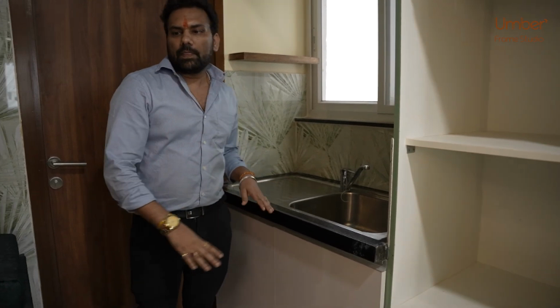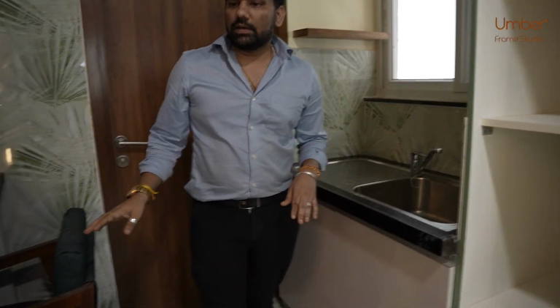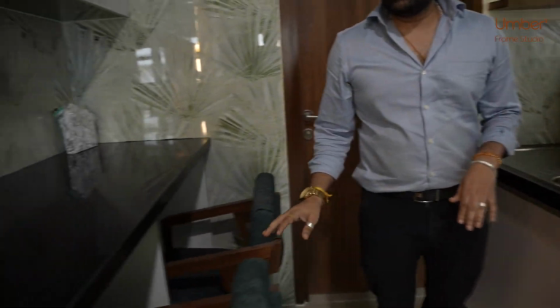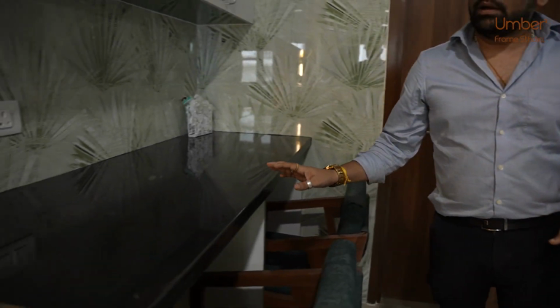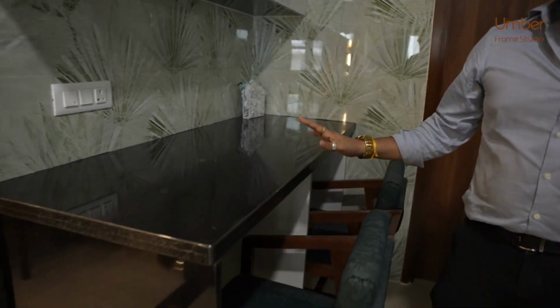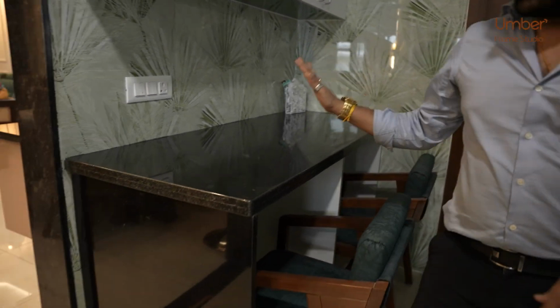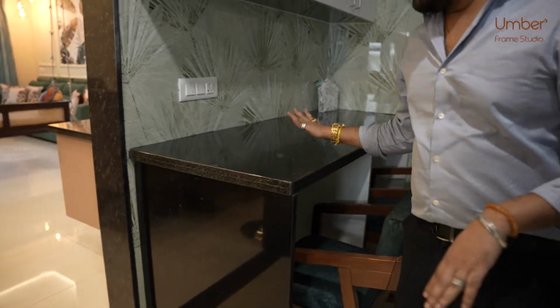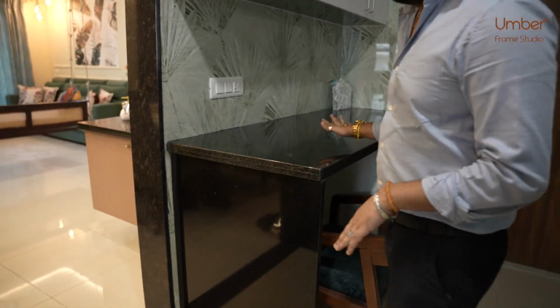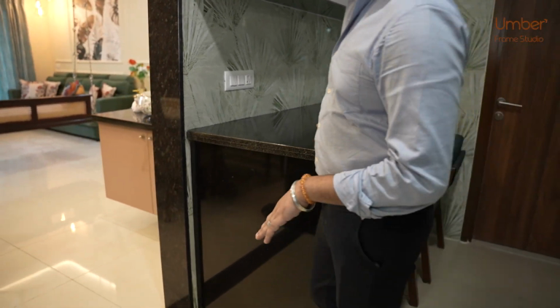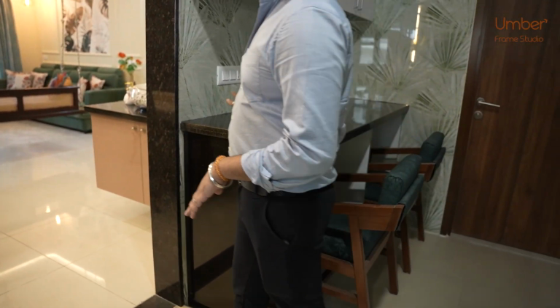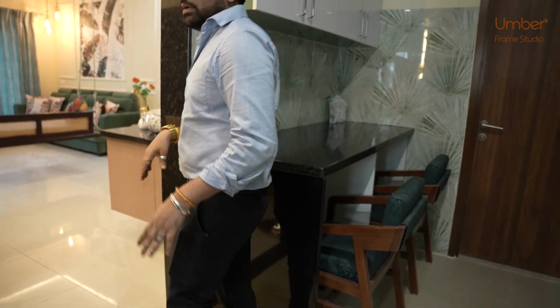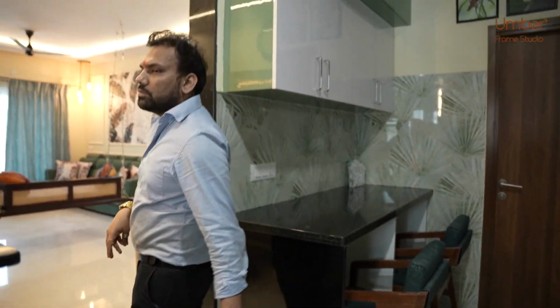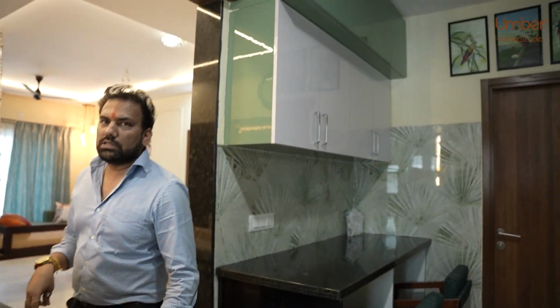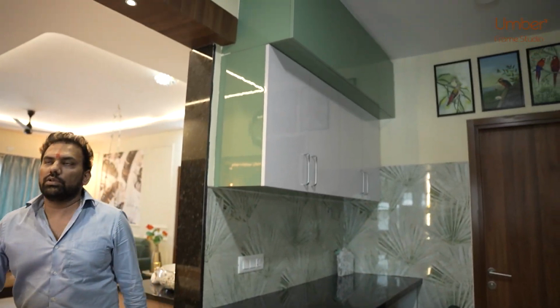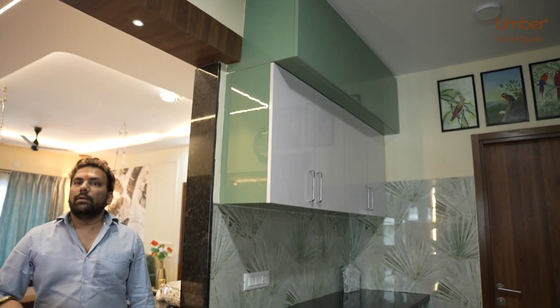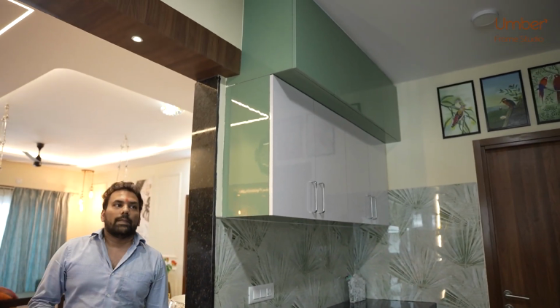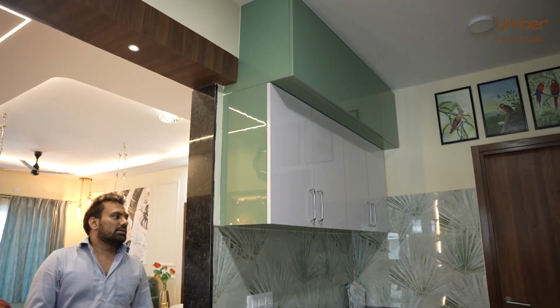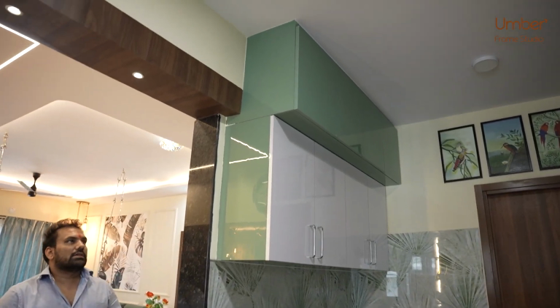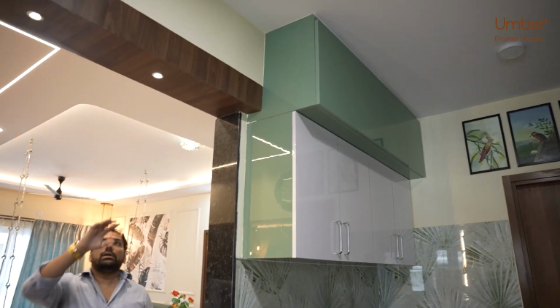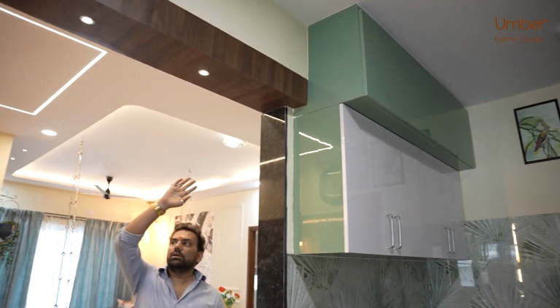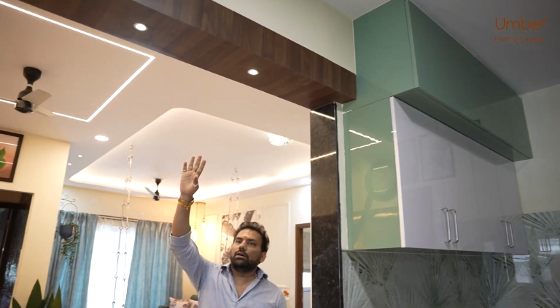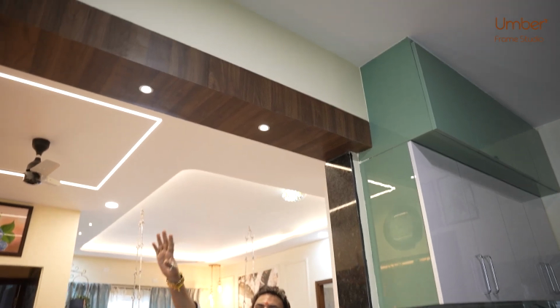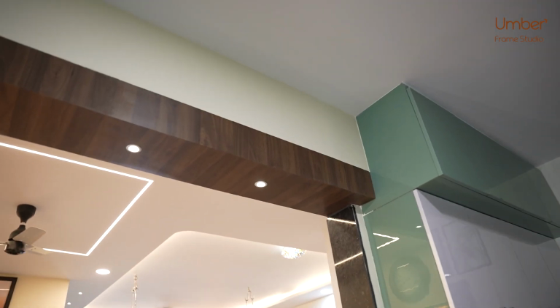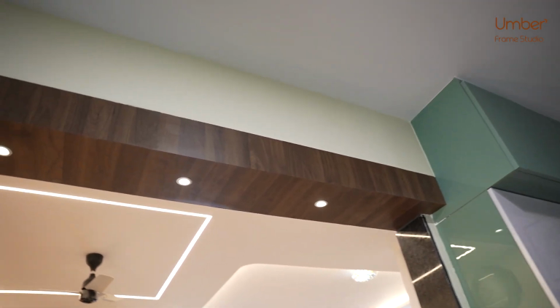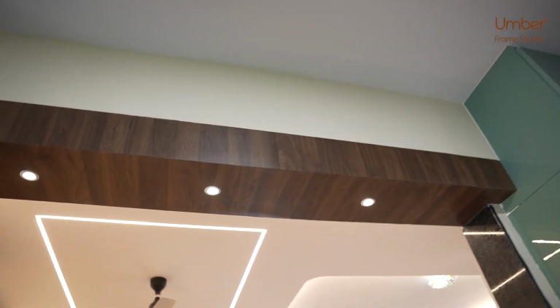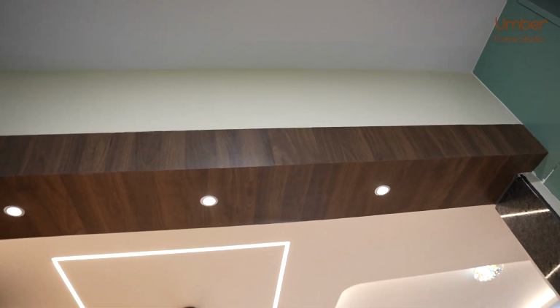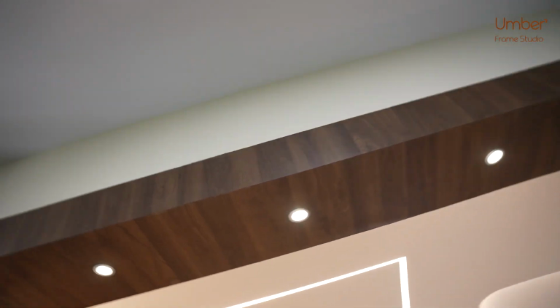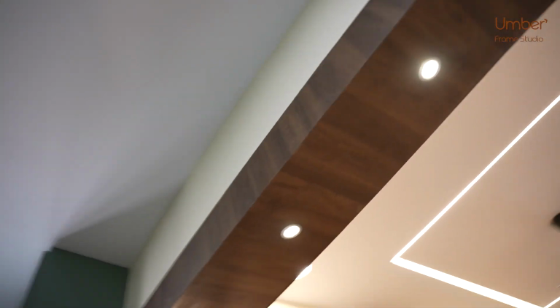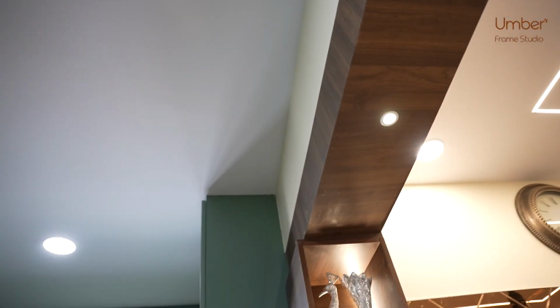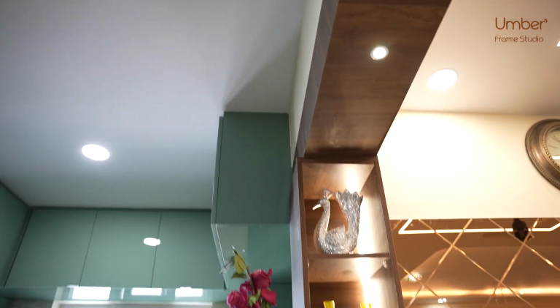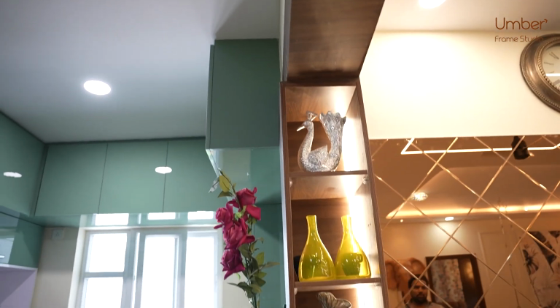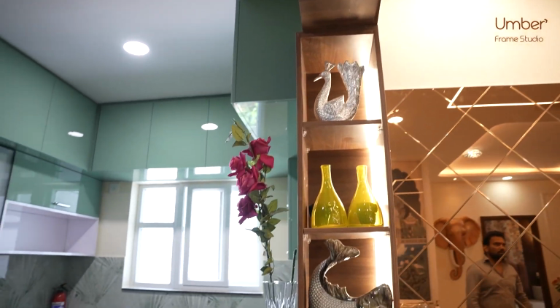On this side, the washing unit will be kept along with small sitters. This is complete with a bar, breakfast counter, lighting and arrangement with the decors.